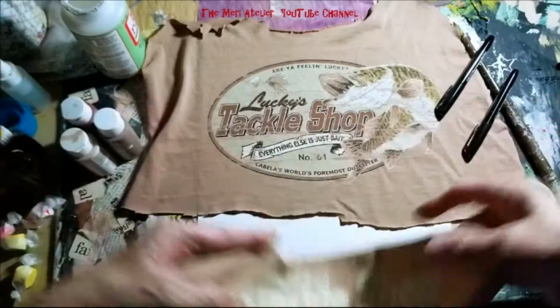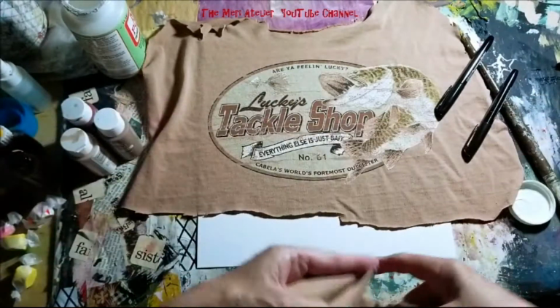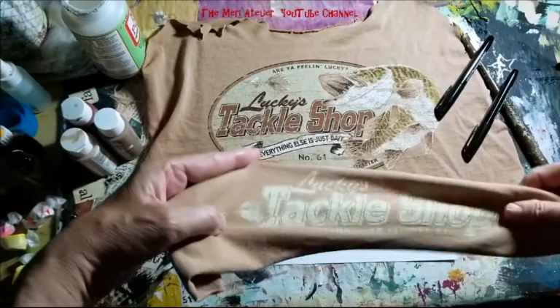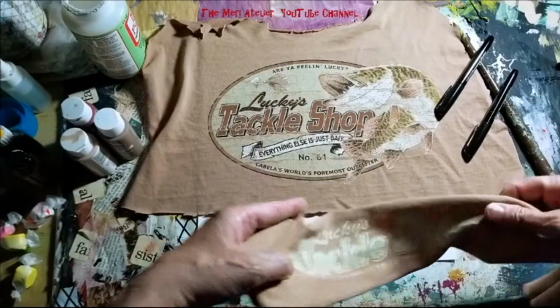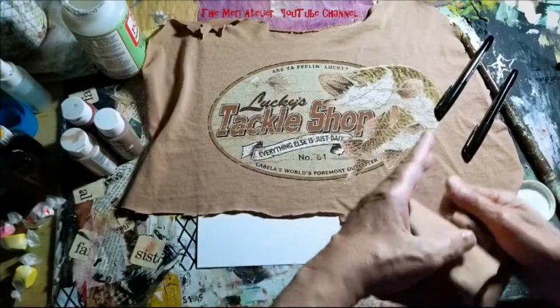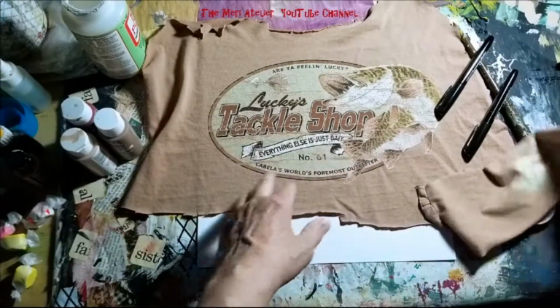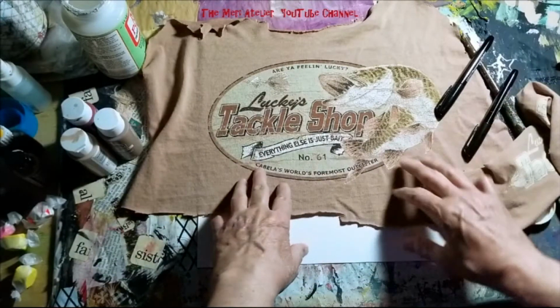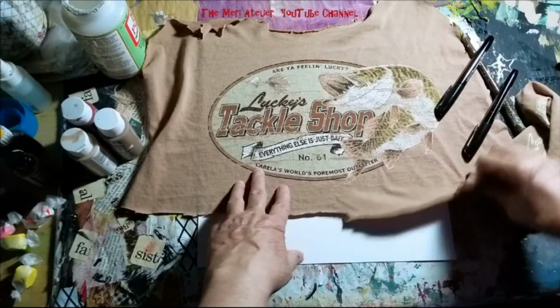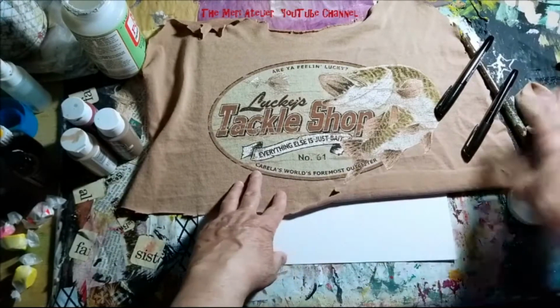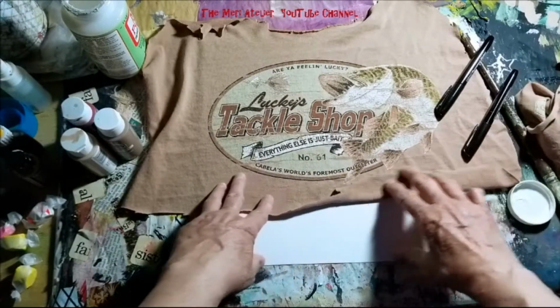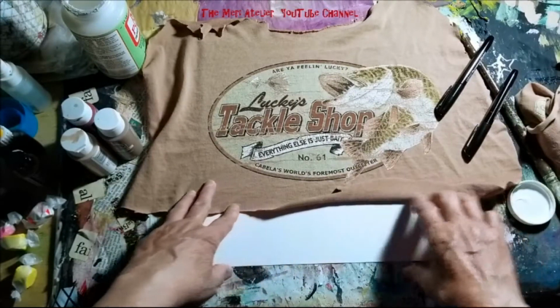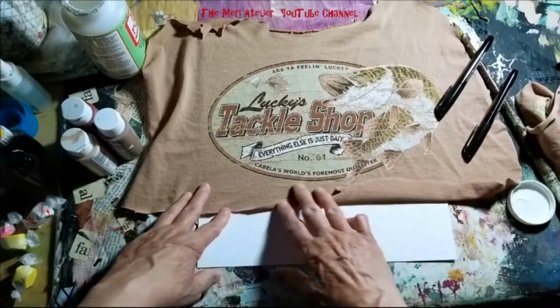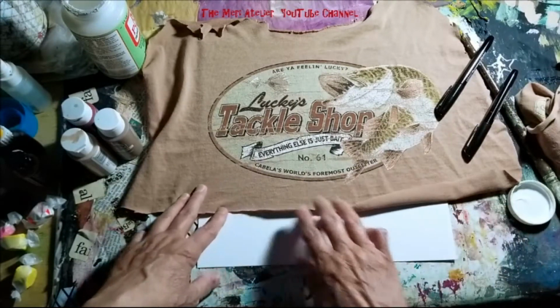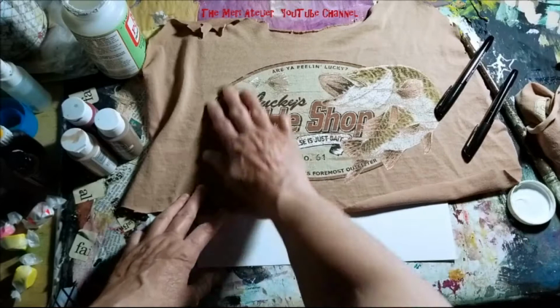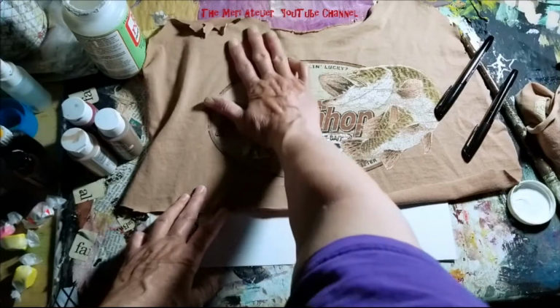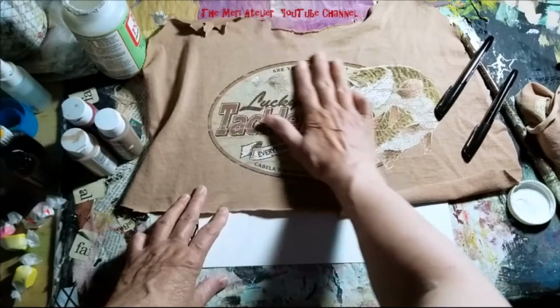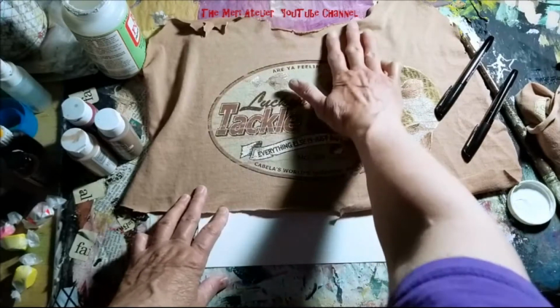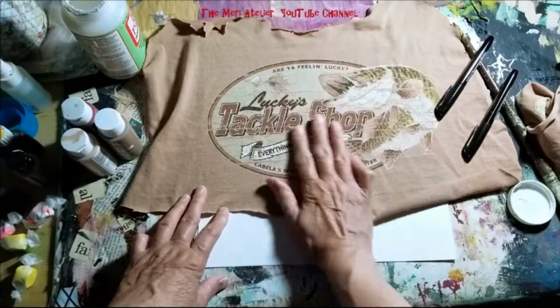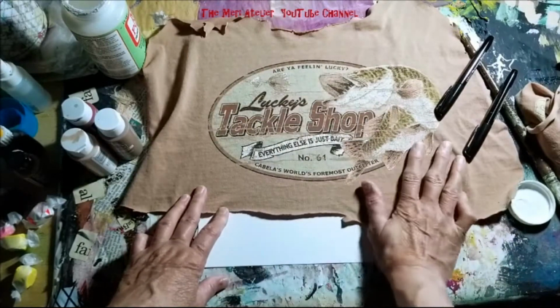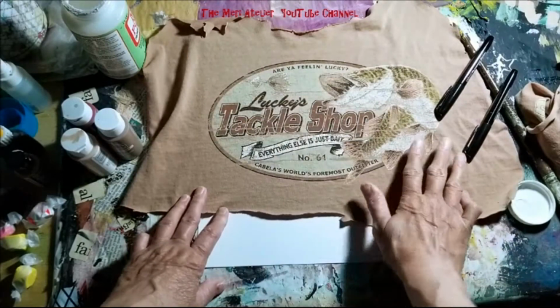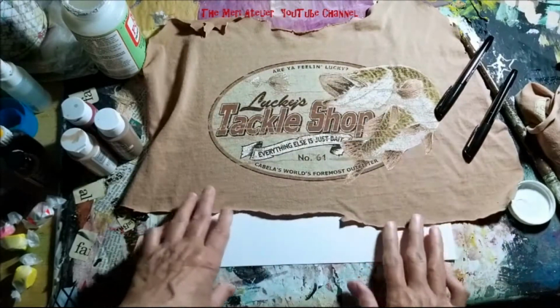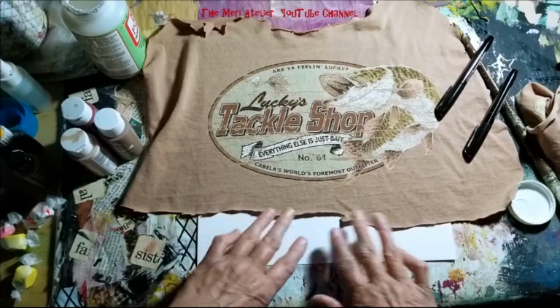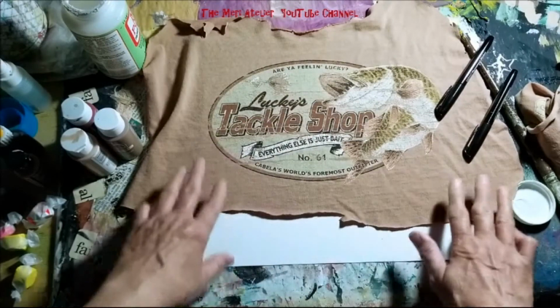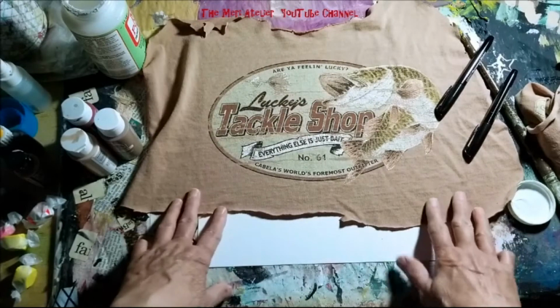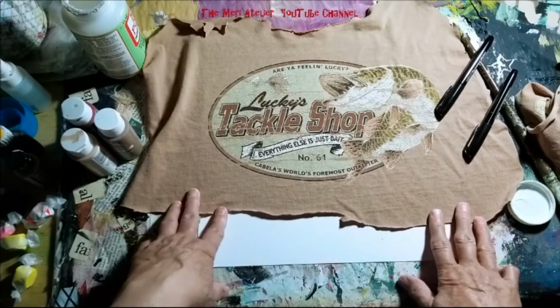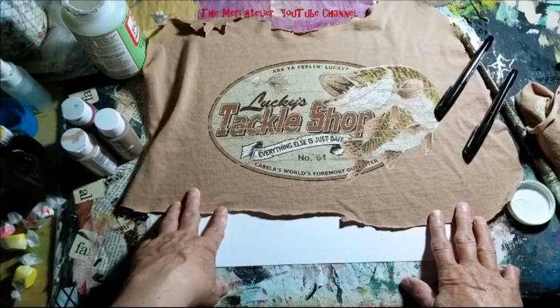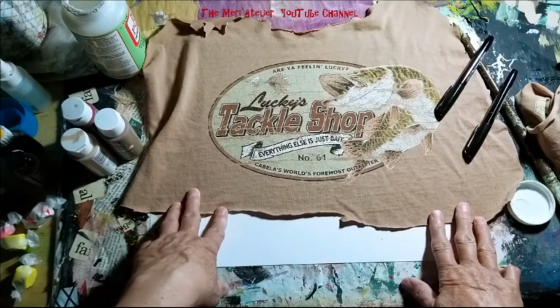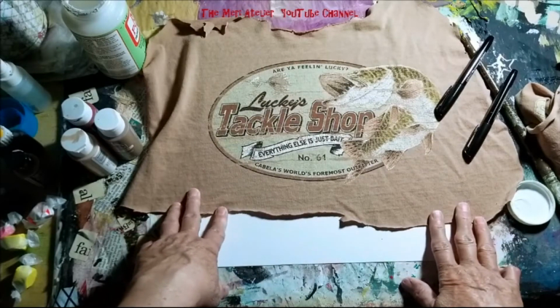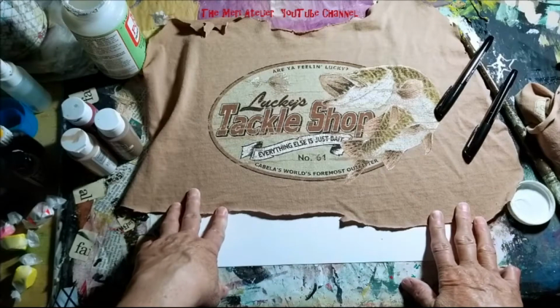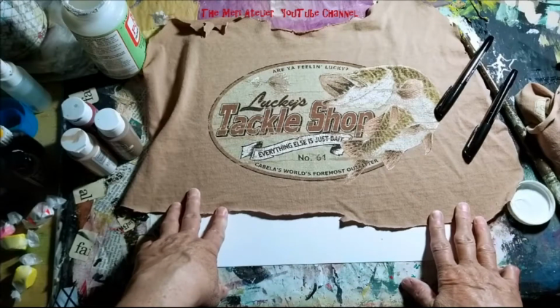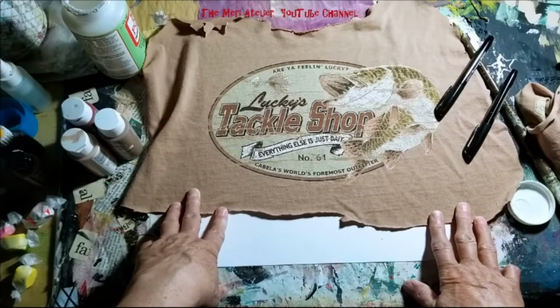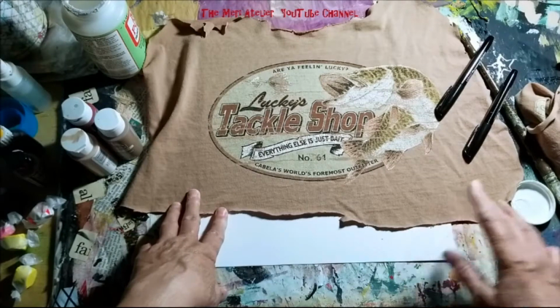After I get all that collage down, I'm going to paint and draw on it. So I'm just going to get started and we'll see what happens.